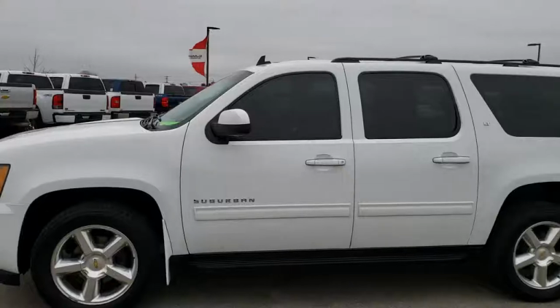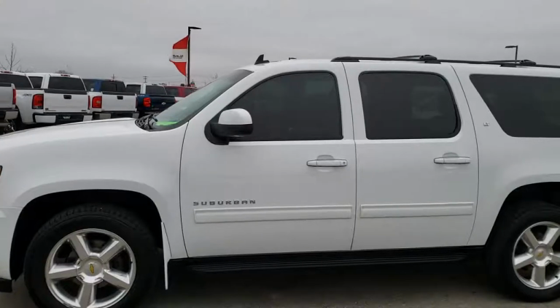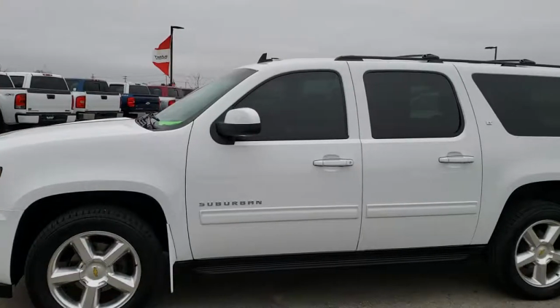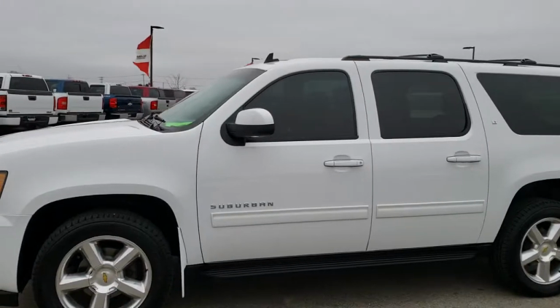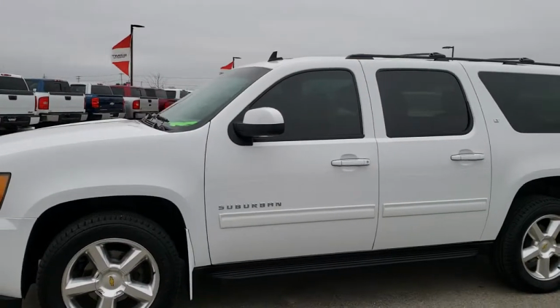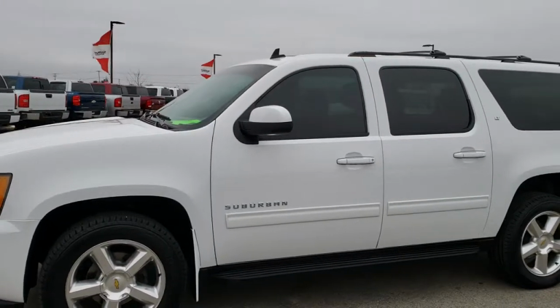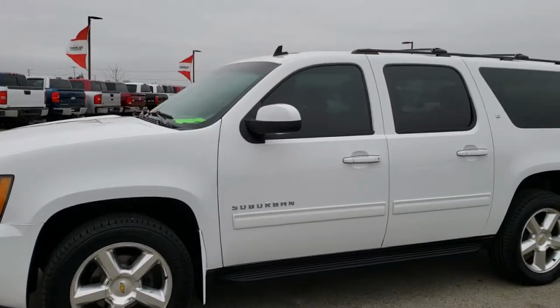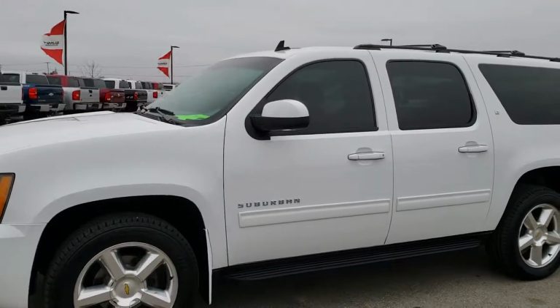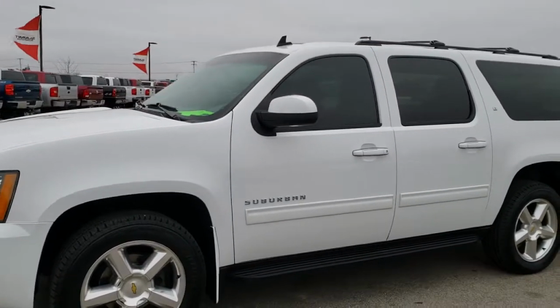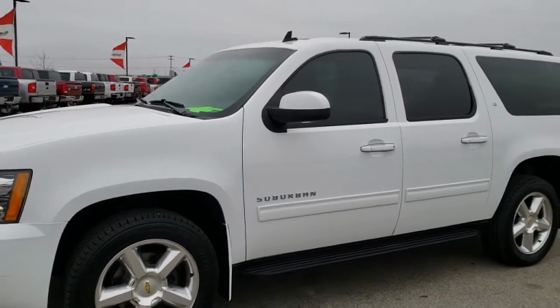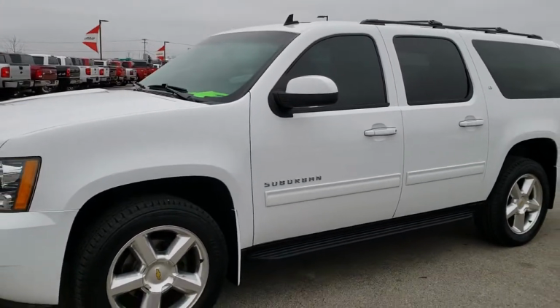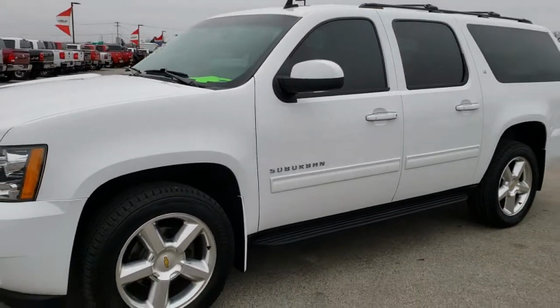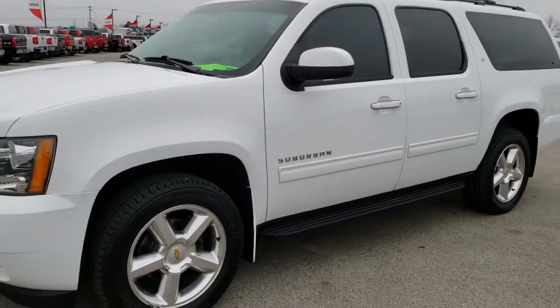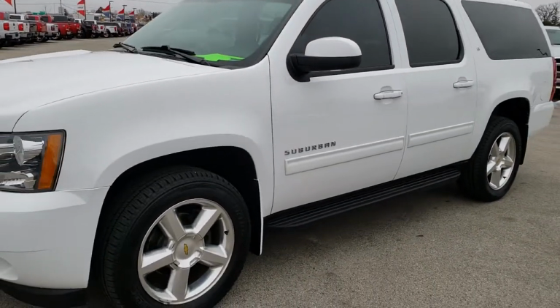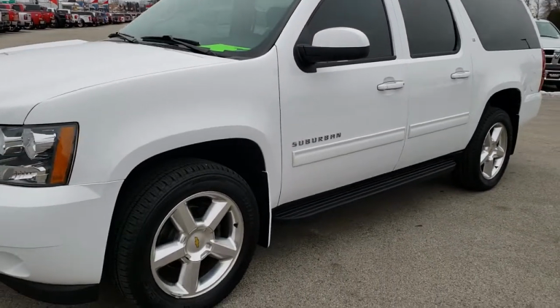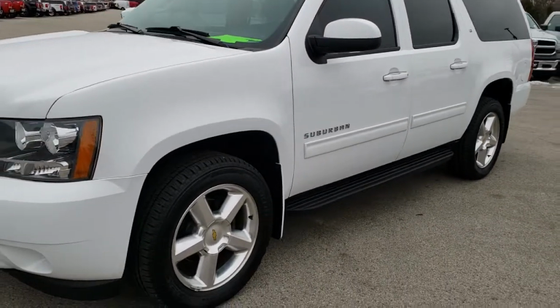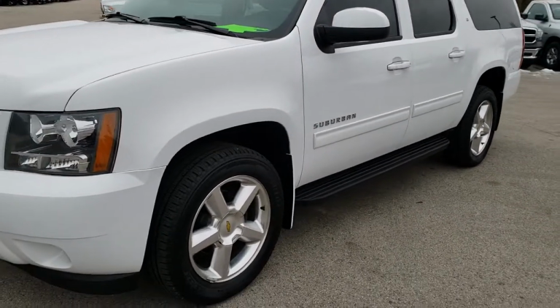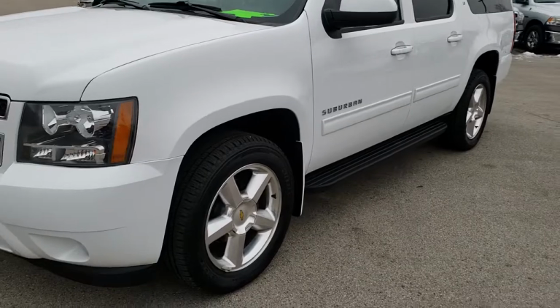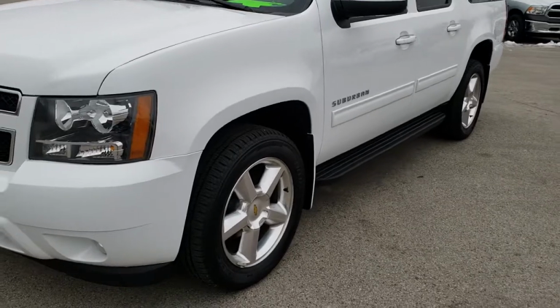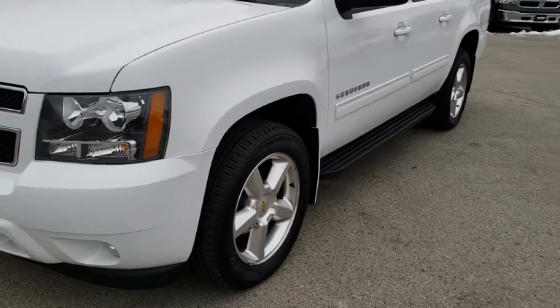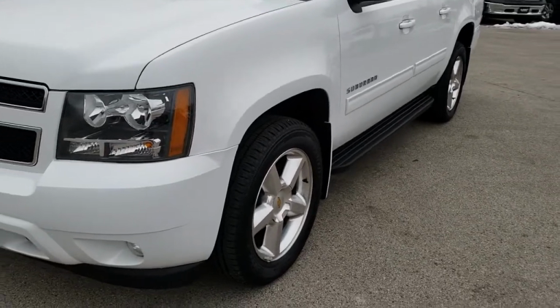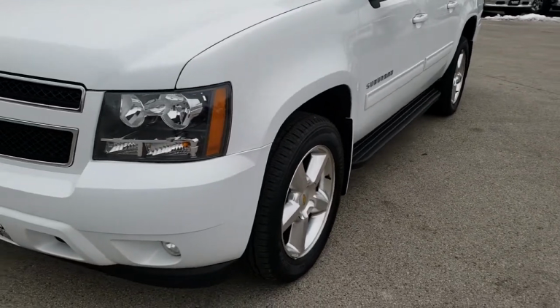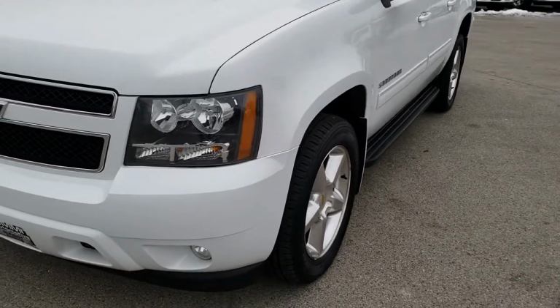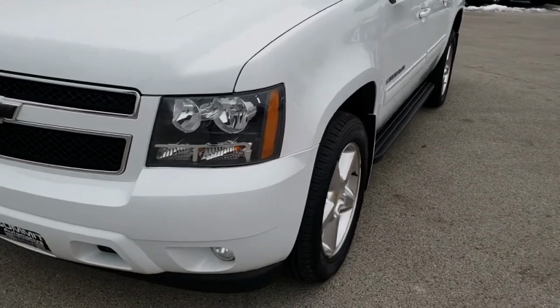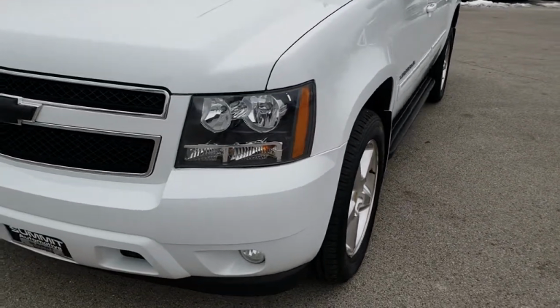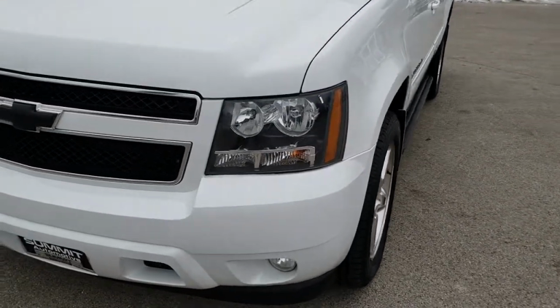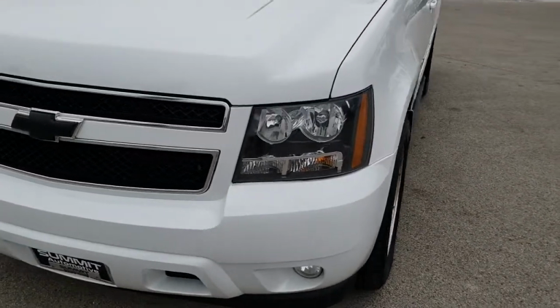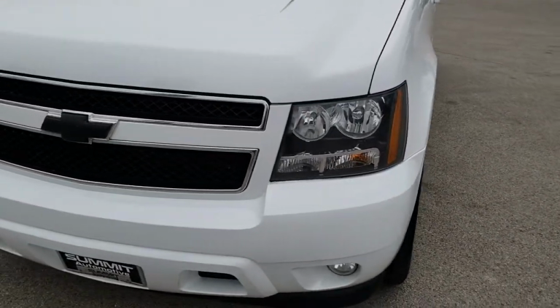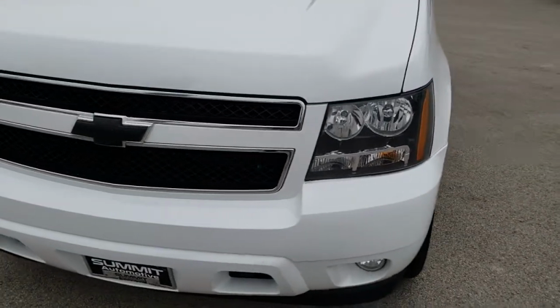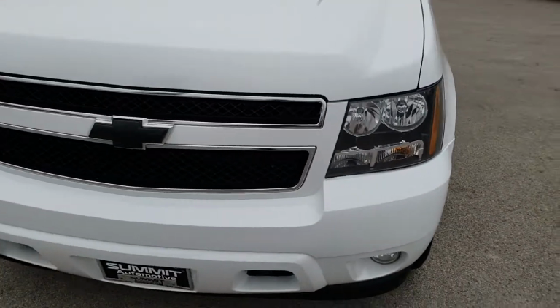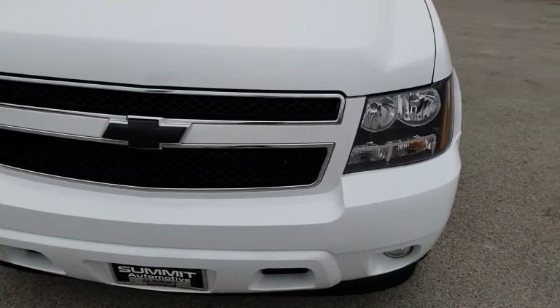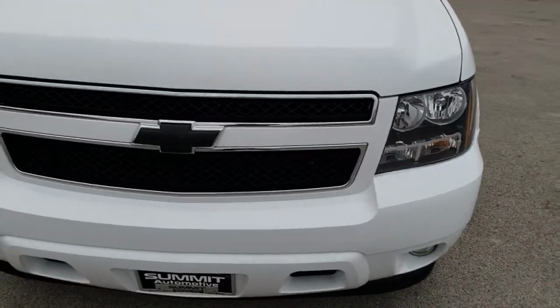This is stock number 9889. We are here at Summit Automotive in Fond du Lac, Wisconsin, your new and used SUV headquarters.